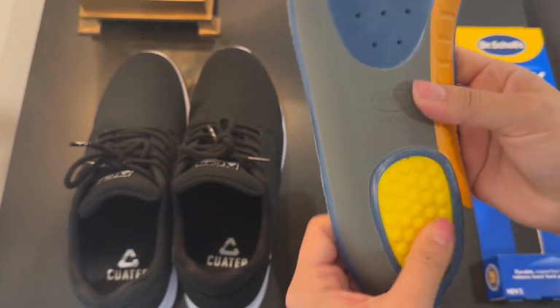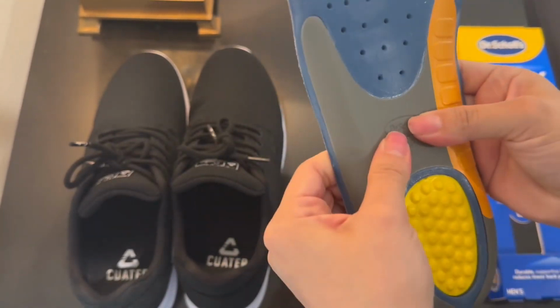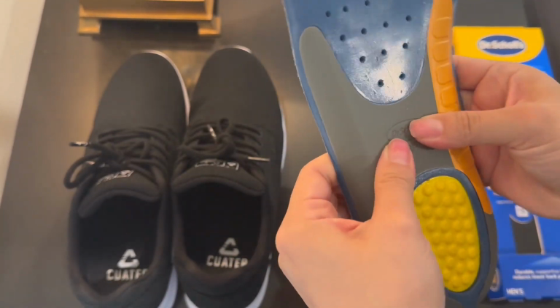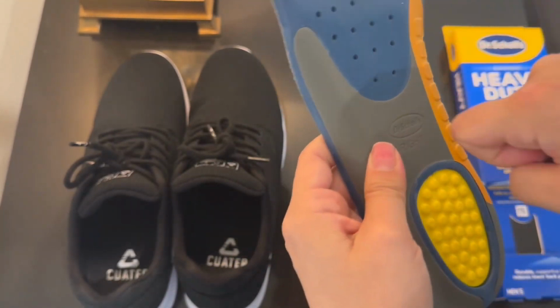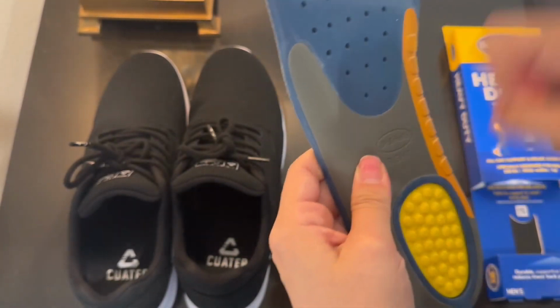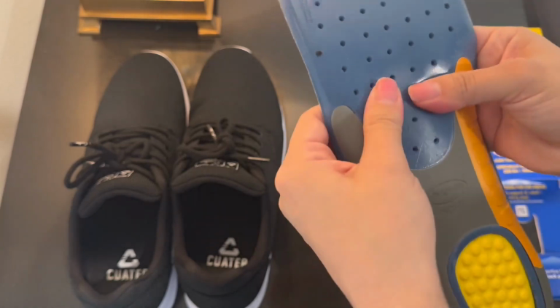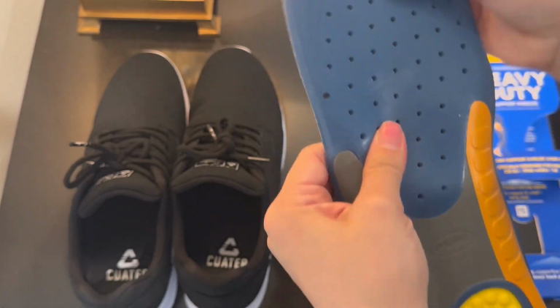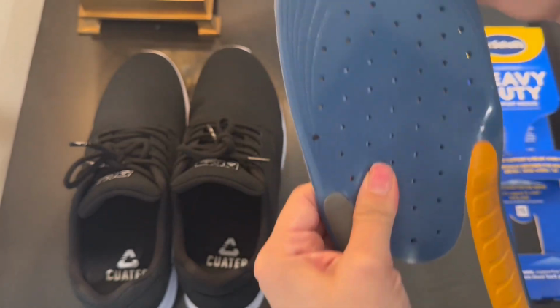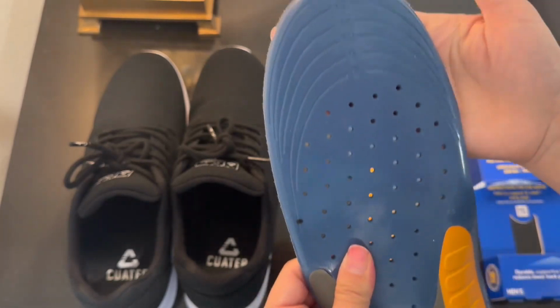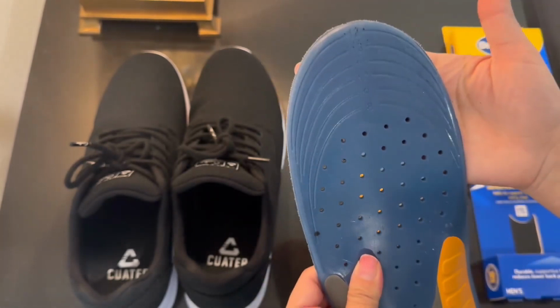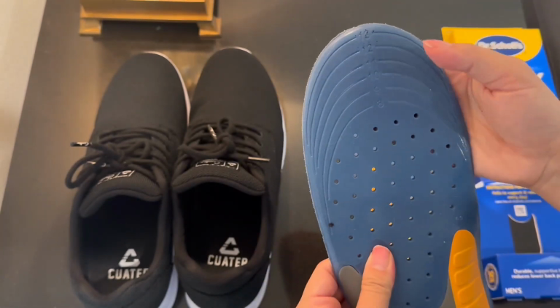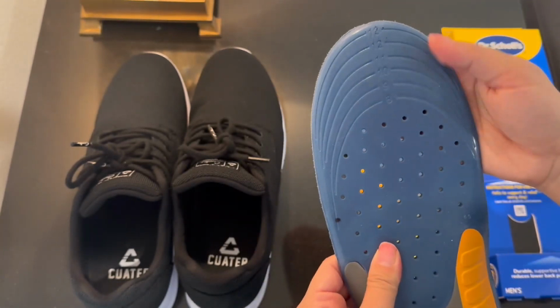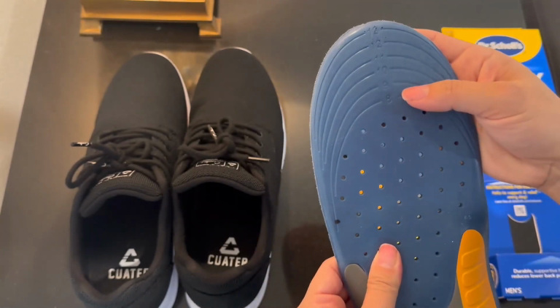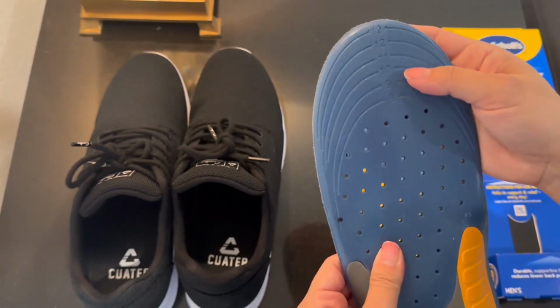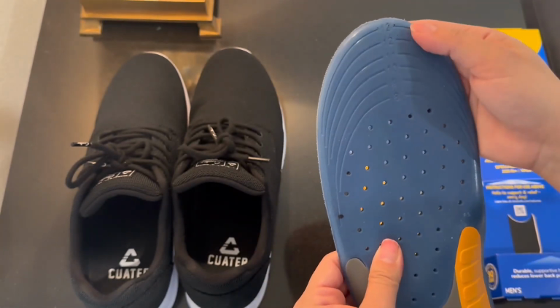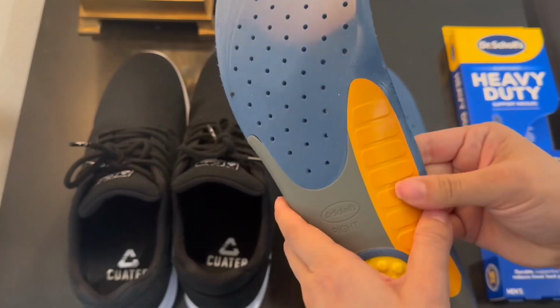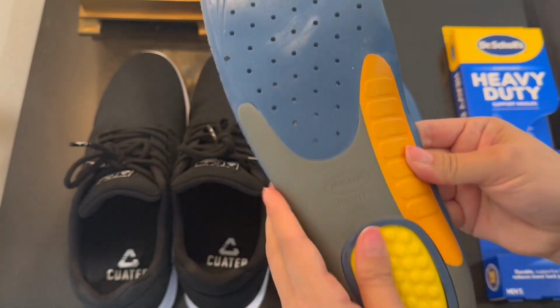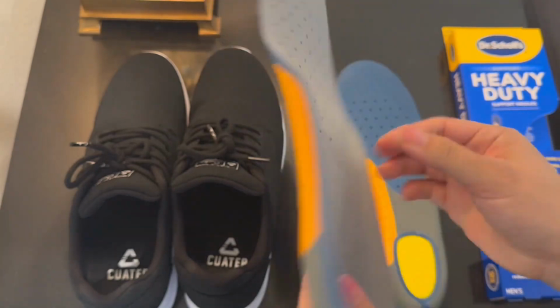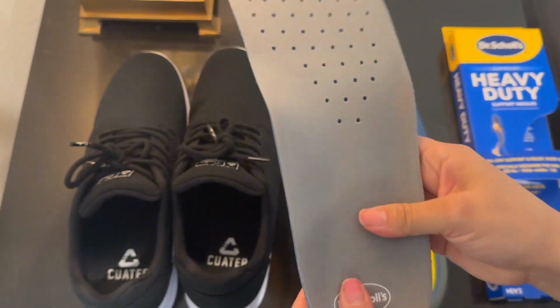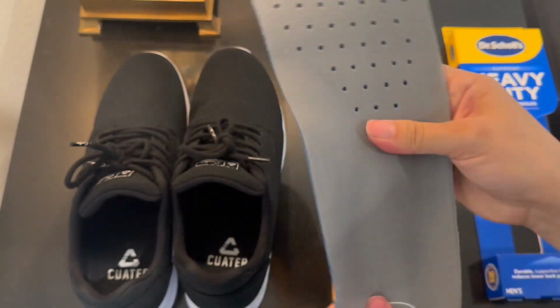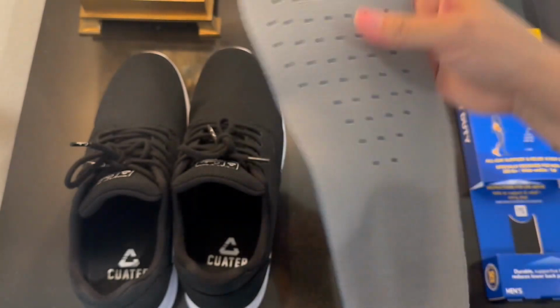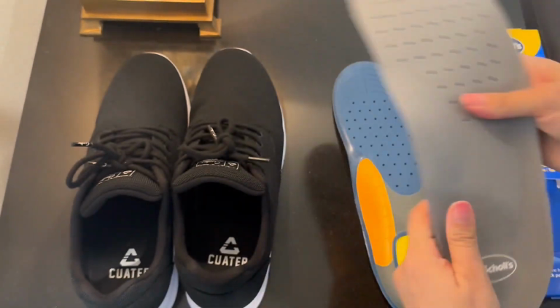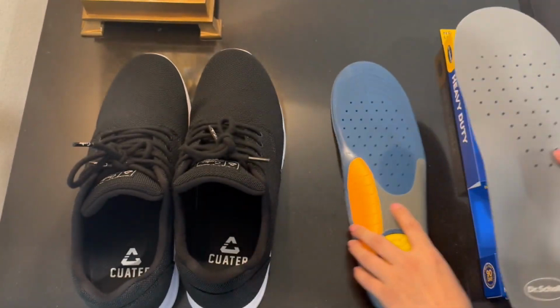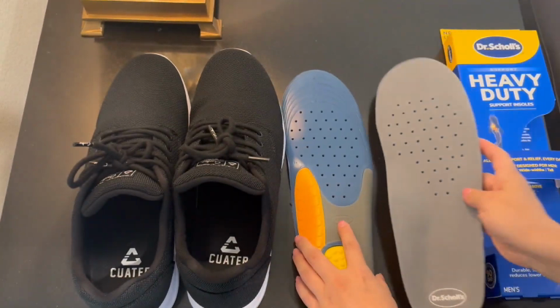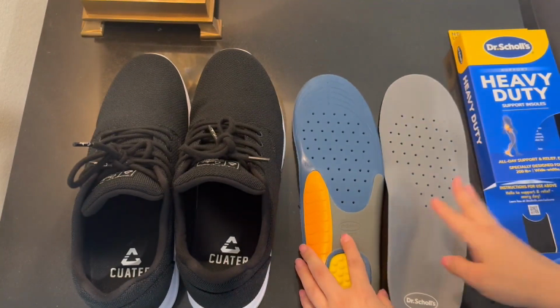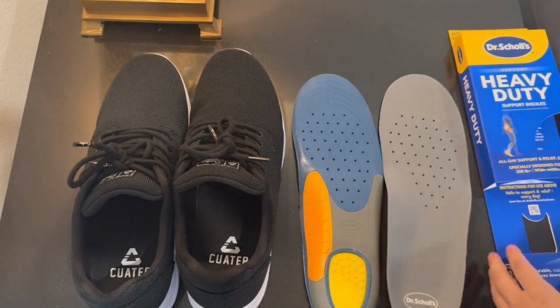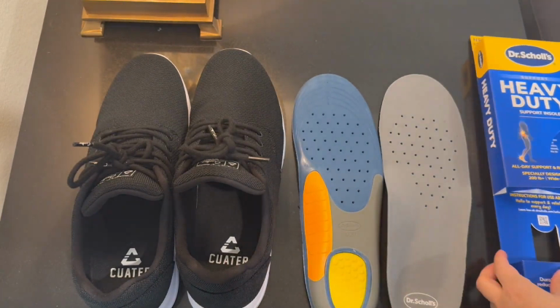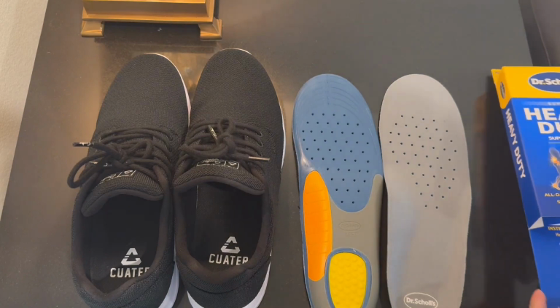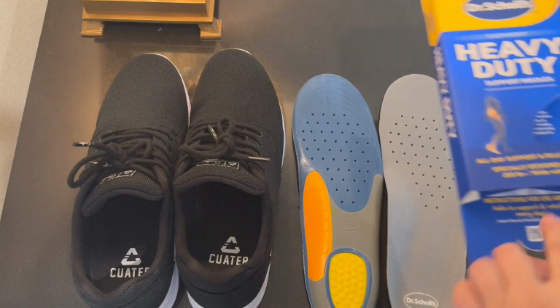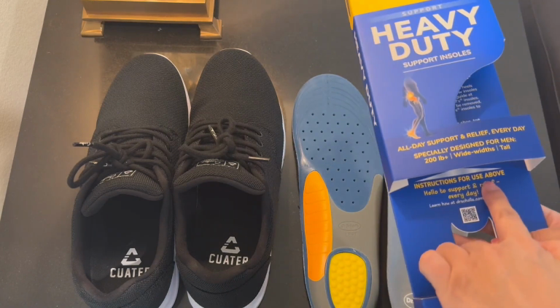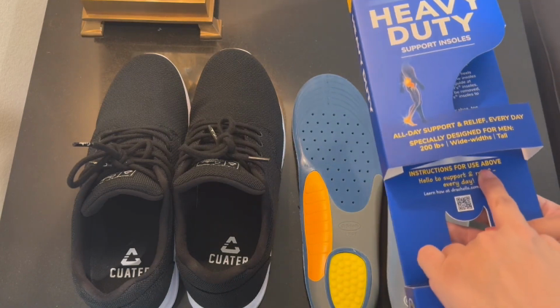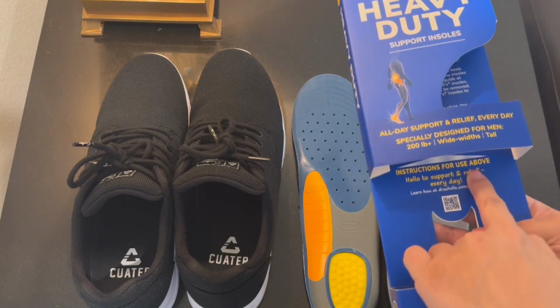Here is the yellow part — it's nice and squishy. The gray part is harder, more for support. And the light blue part is really flexible with a squishy feel. When I turn it over to the top part where your foot goes, you can see how squishy it is. Really nice for shock absorbing.